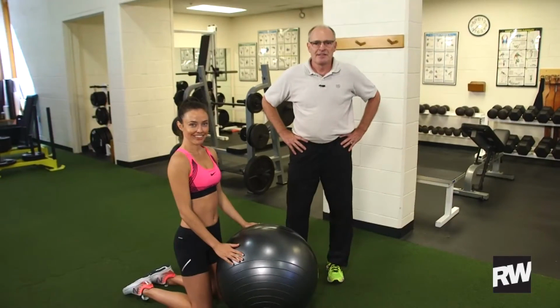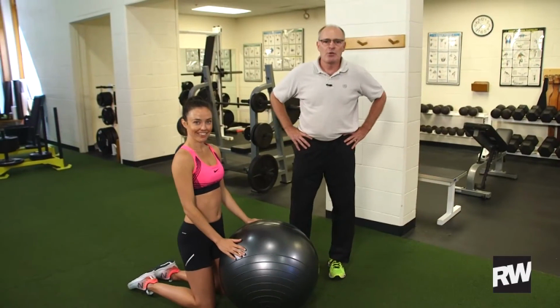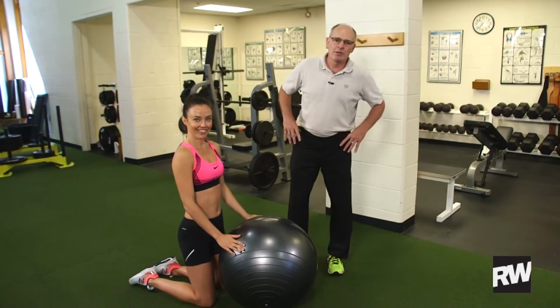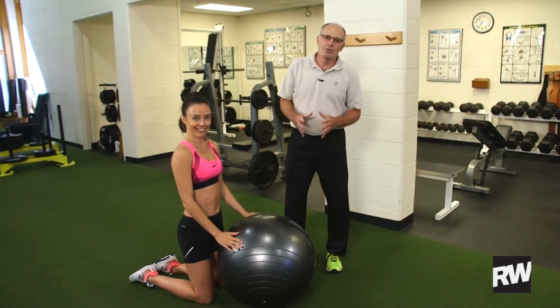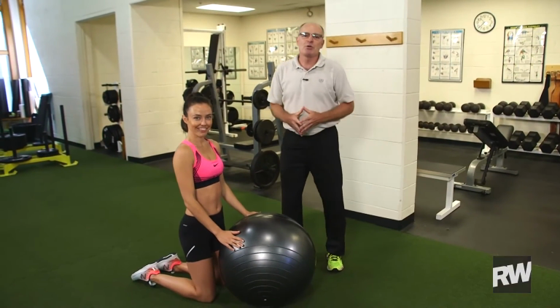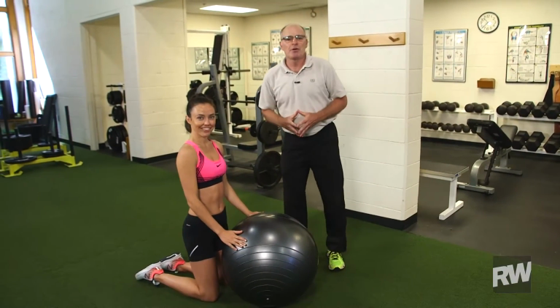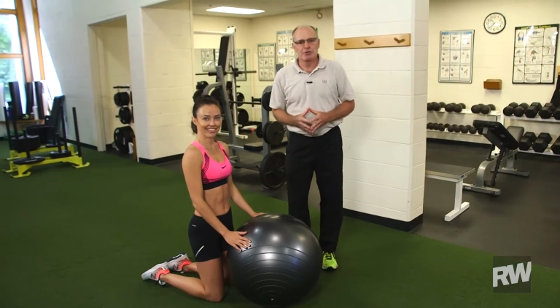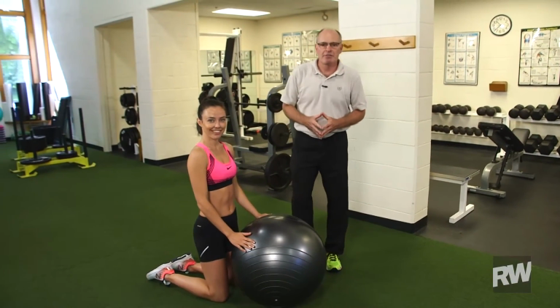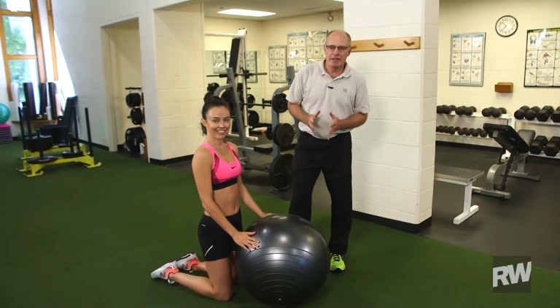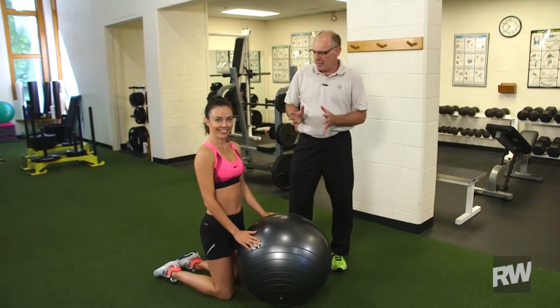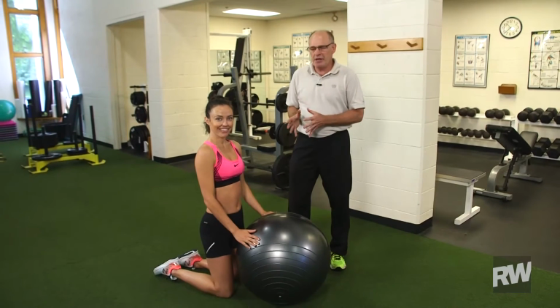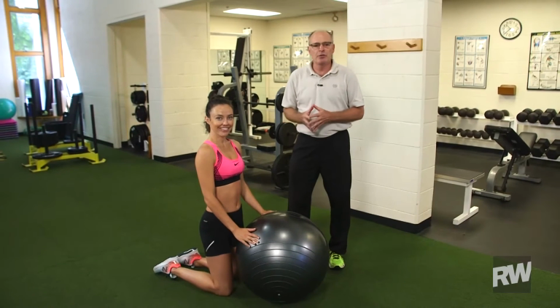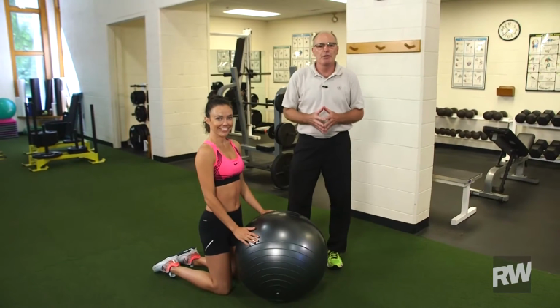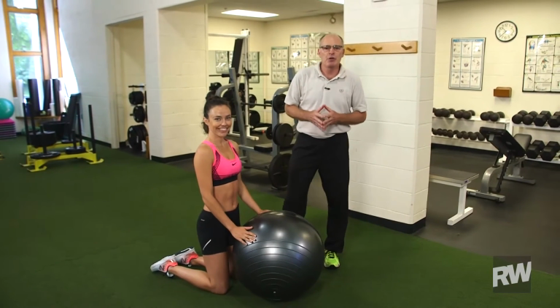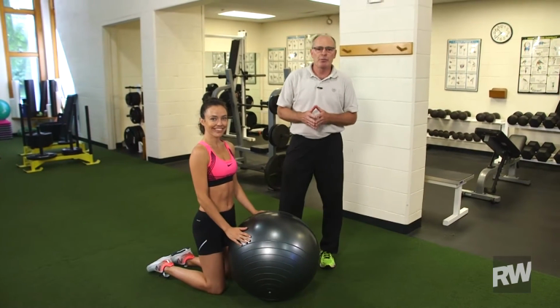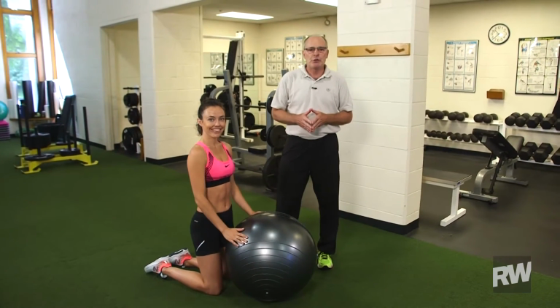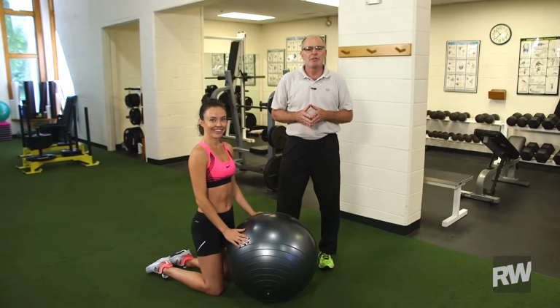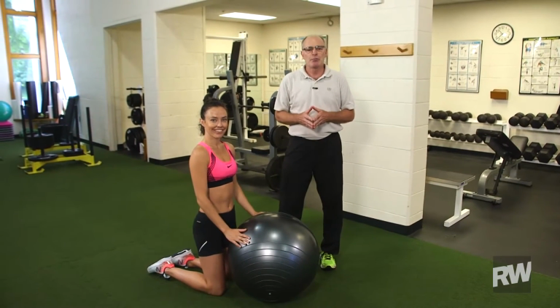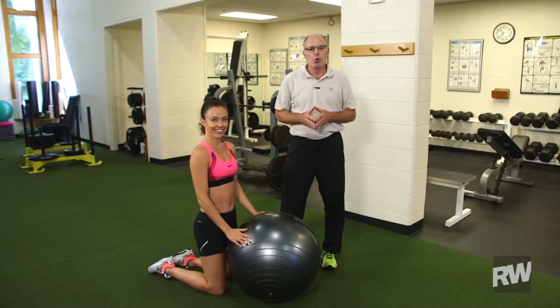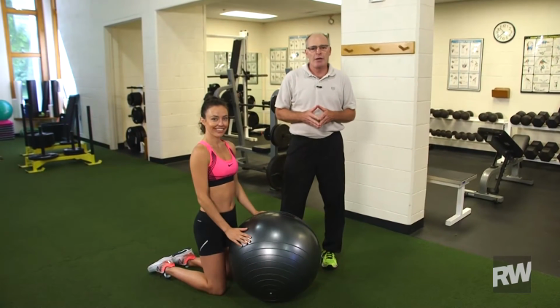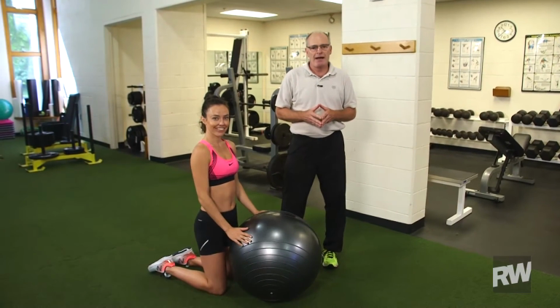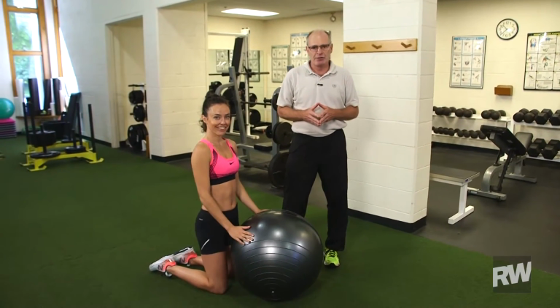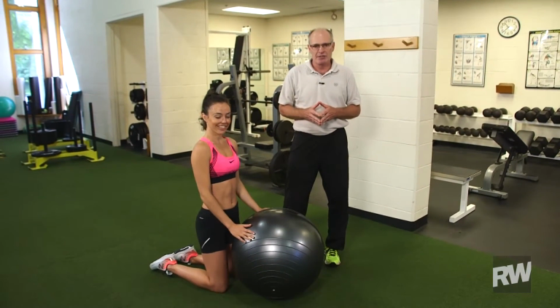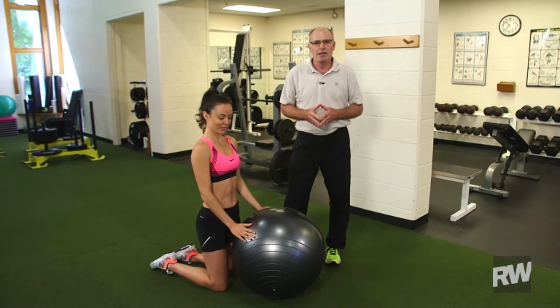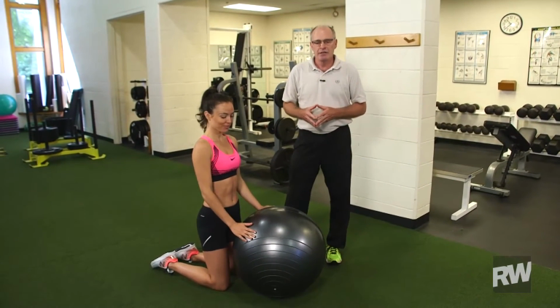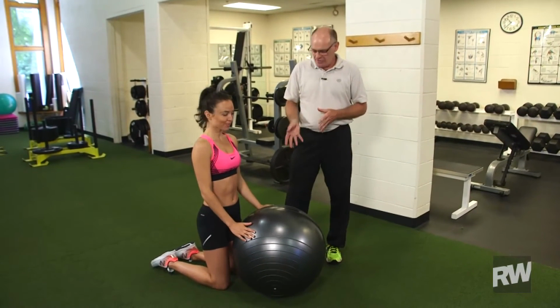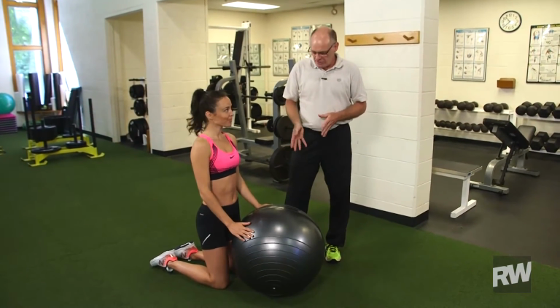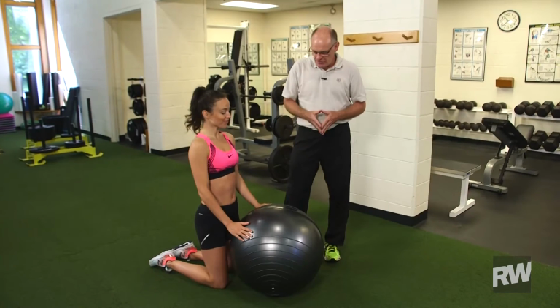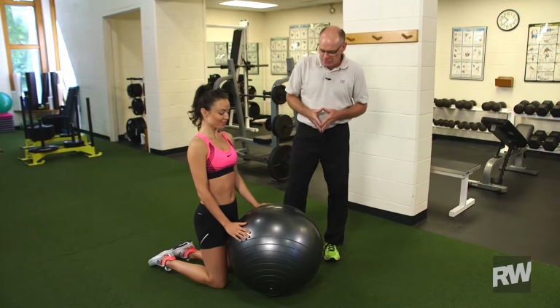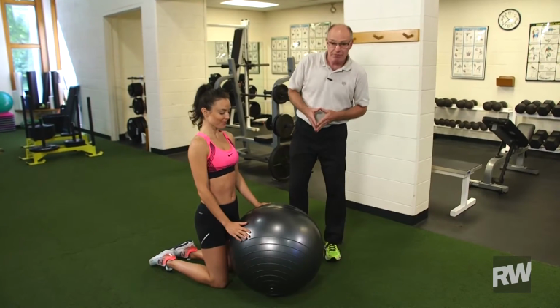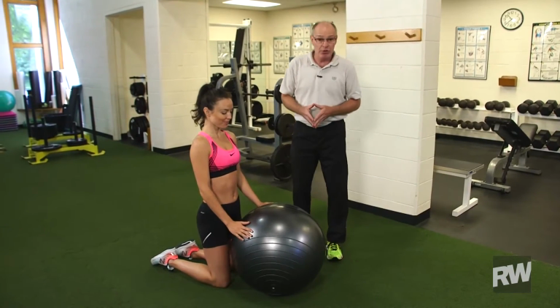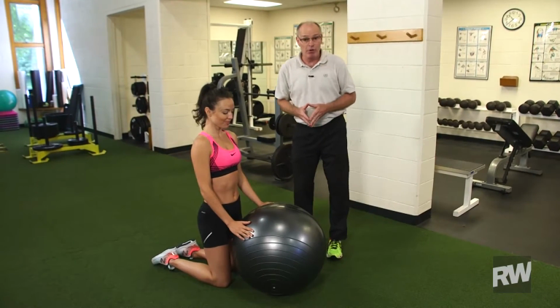Hello, I'm Bud Coates, coach of the Runner's World staff, and today I have Mietta here with me and we're going to be doing some core and back exercises. Today's exercise includes the physio ball.